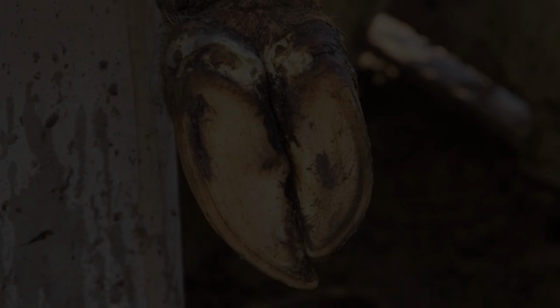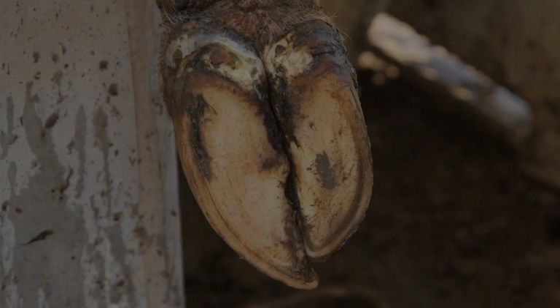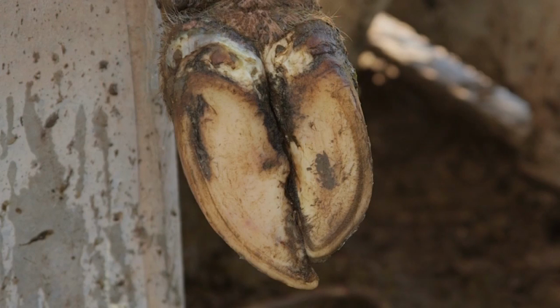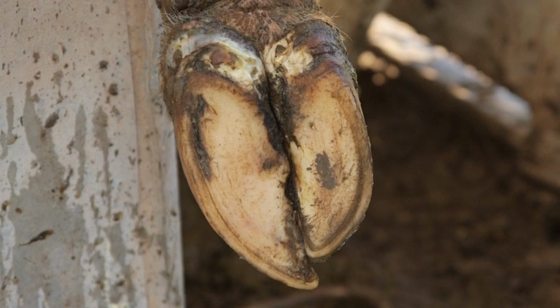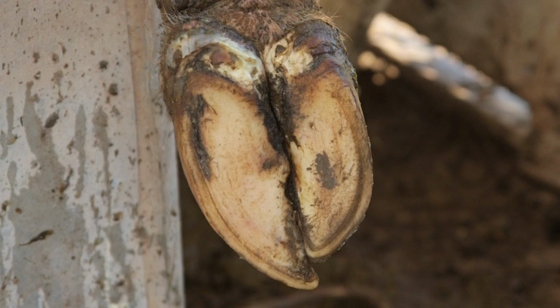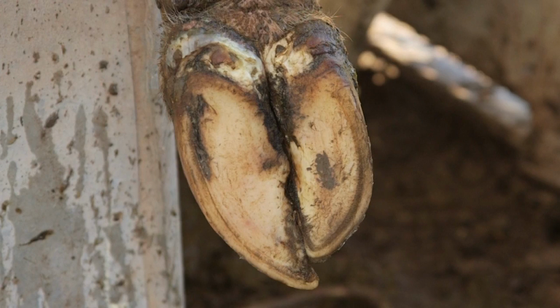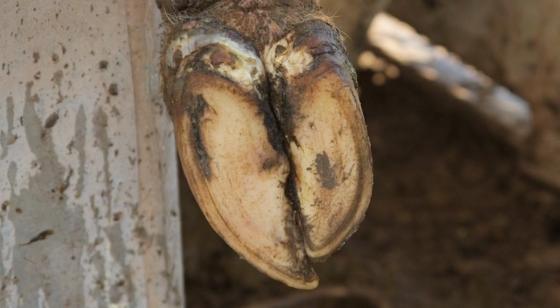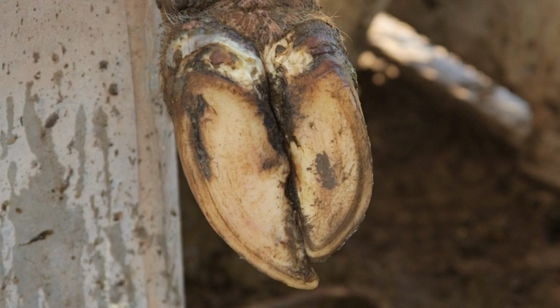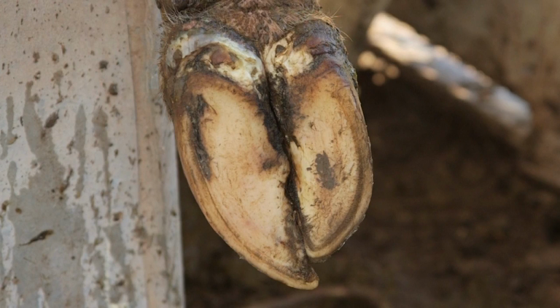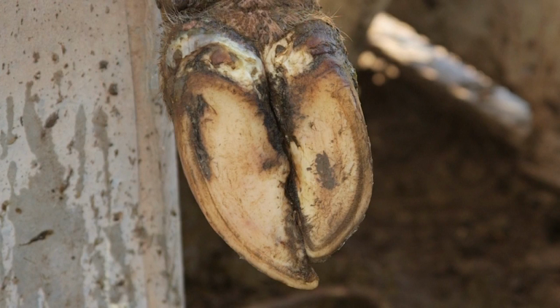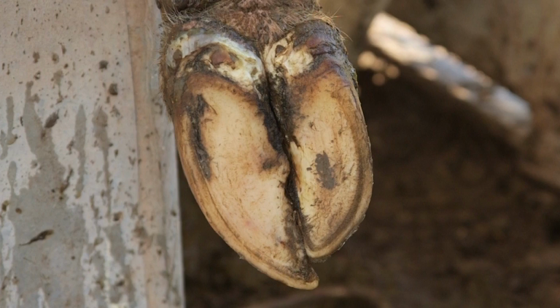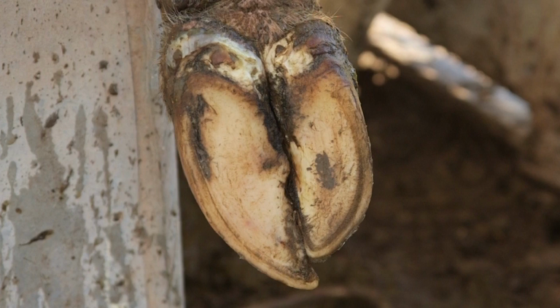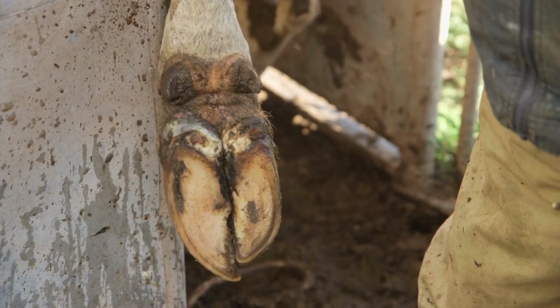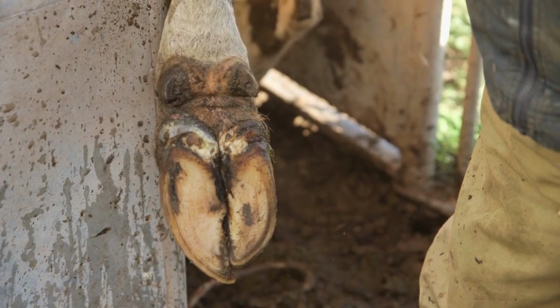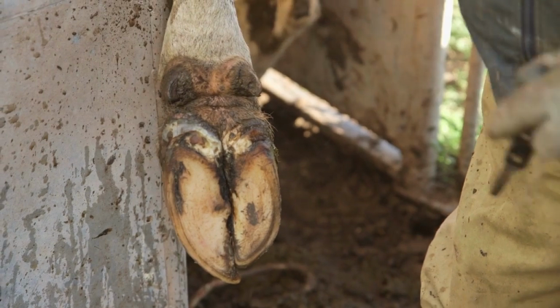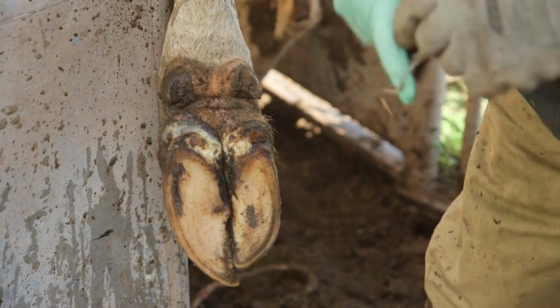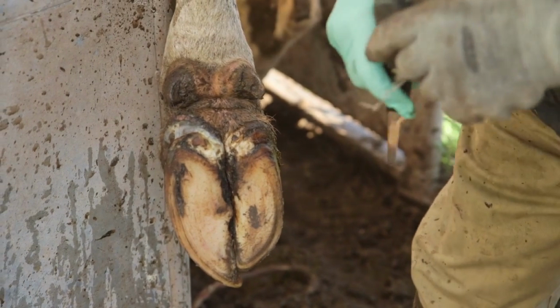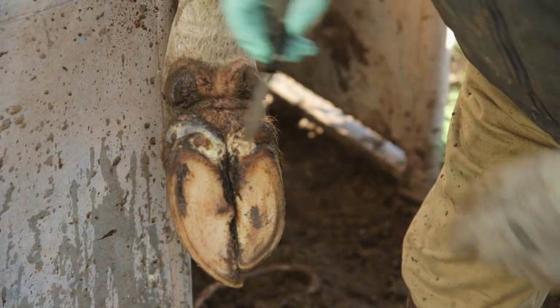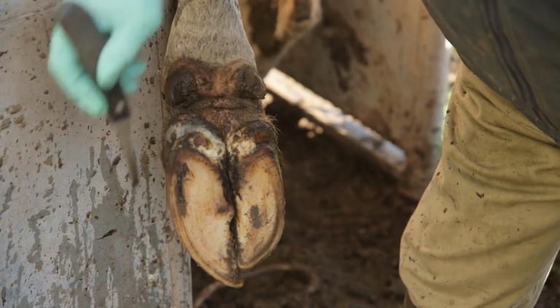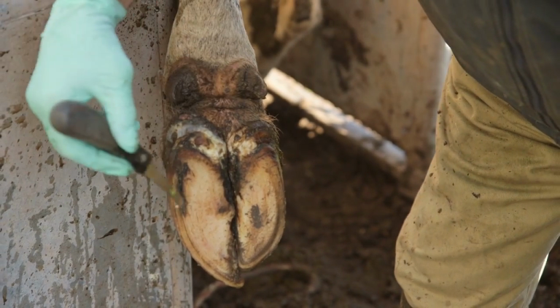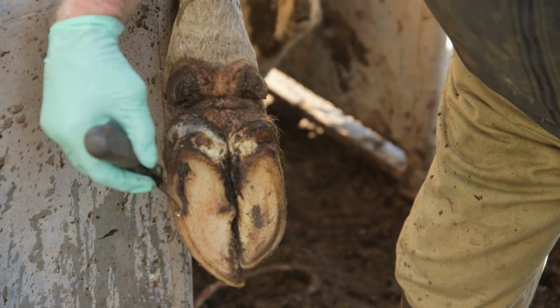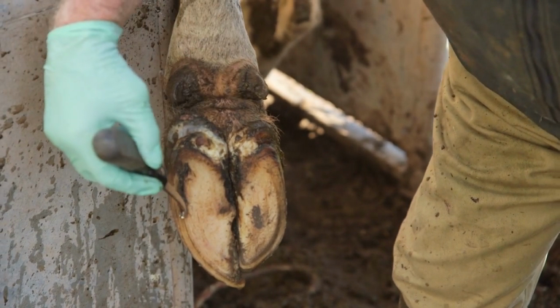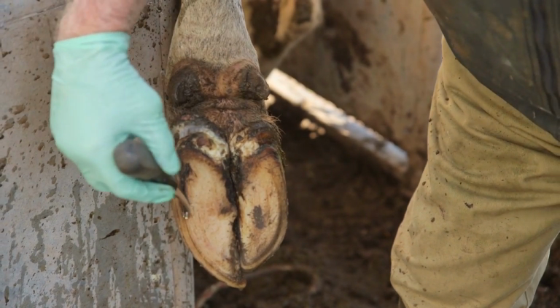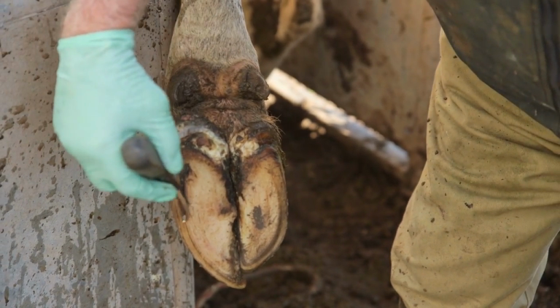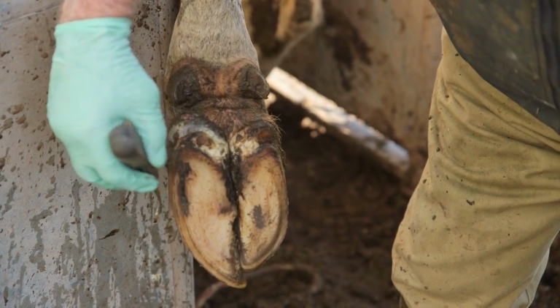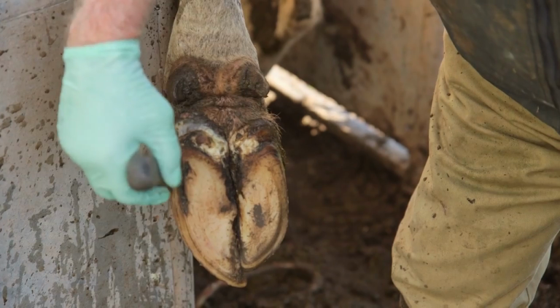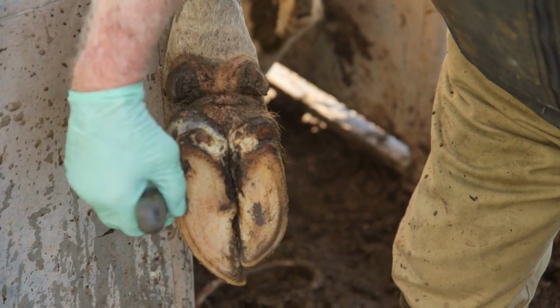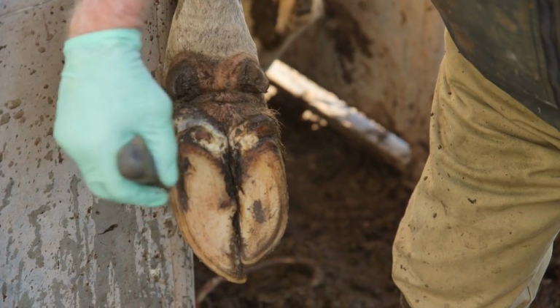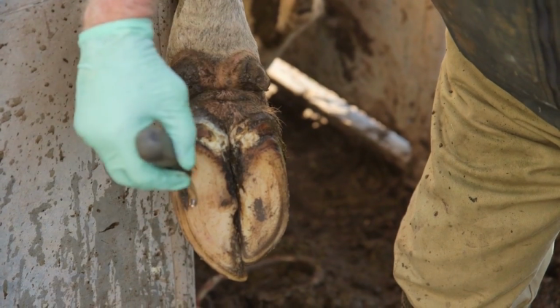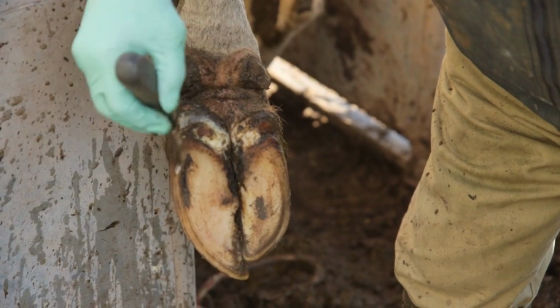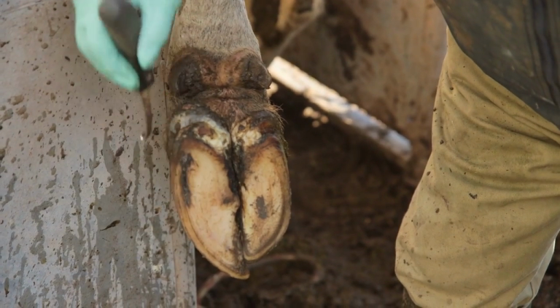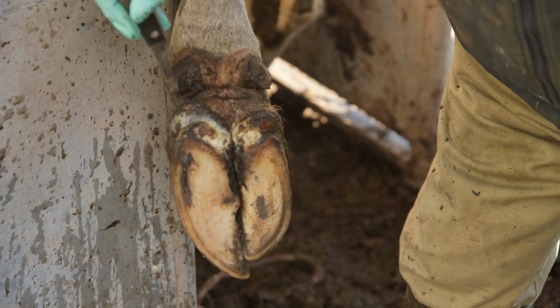Today we're going to show you a video on how to recognise white line disease. White line disease is a condition seen most commonly on the outer claw of the back feet of all ages of dairy cattle.